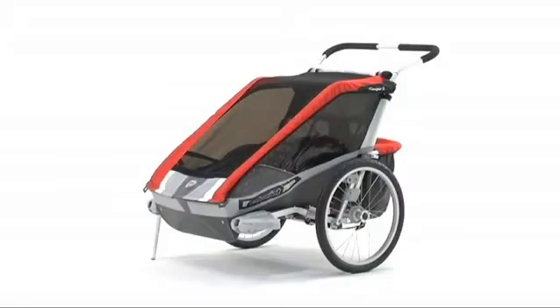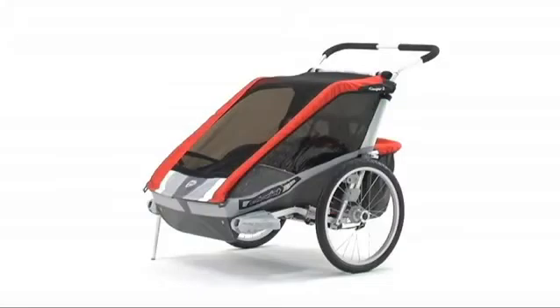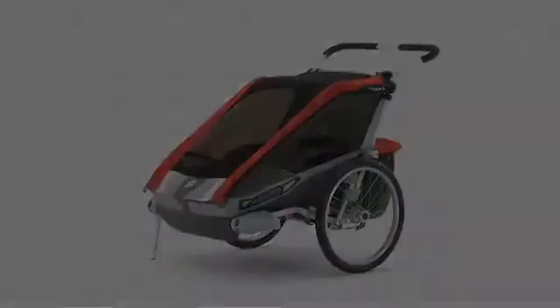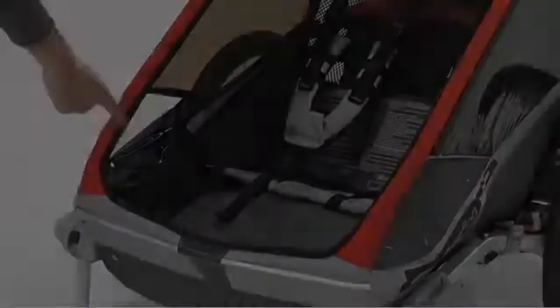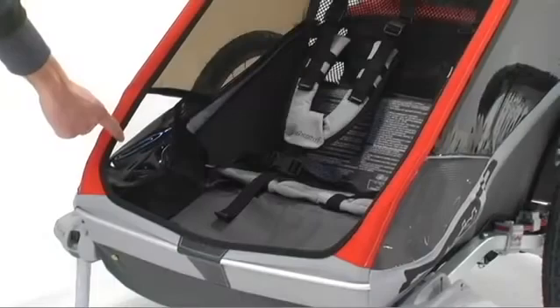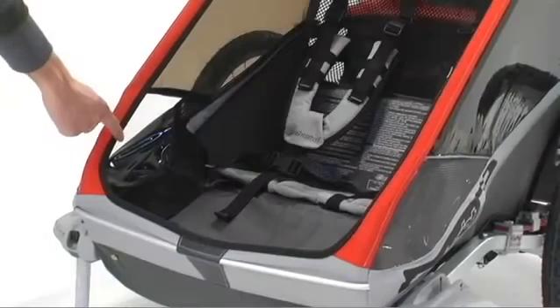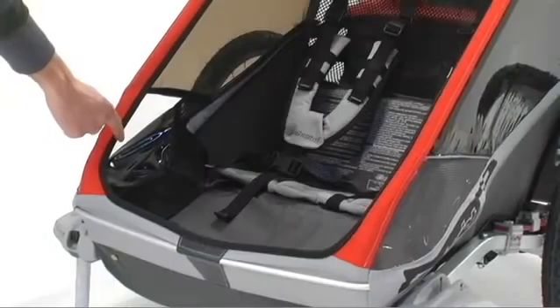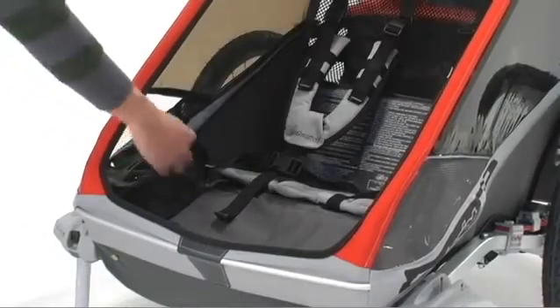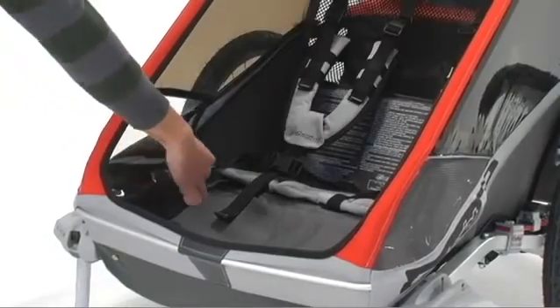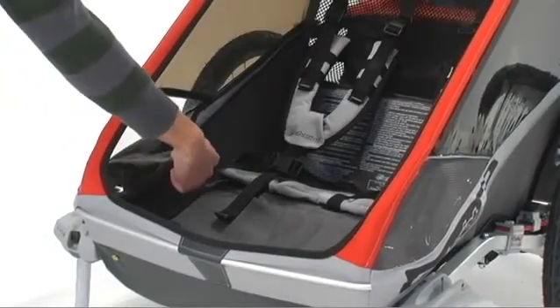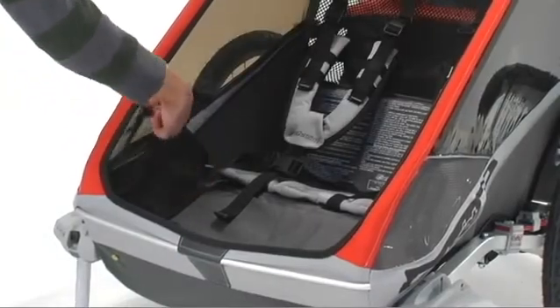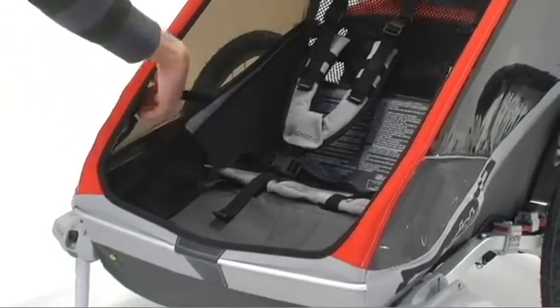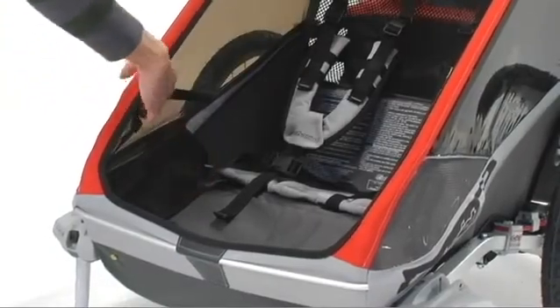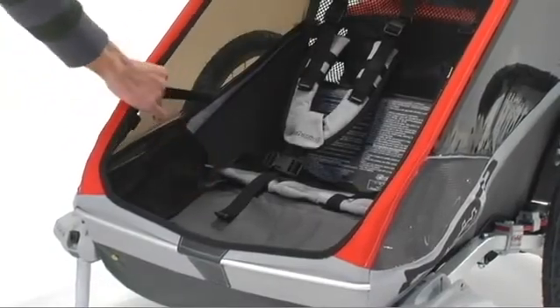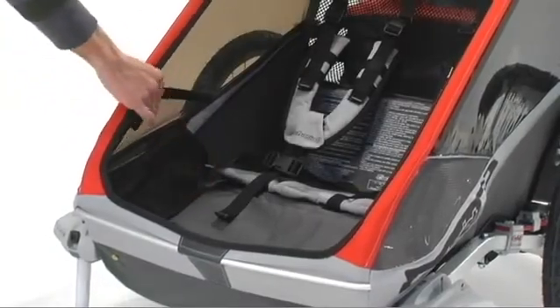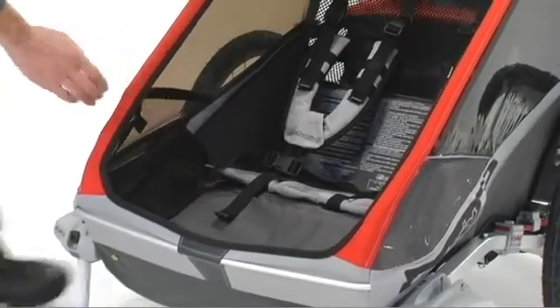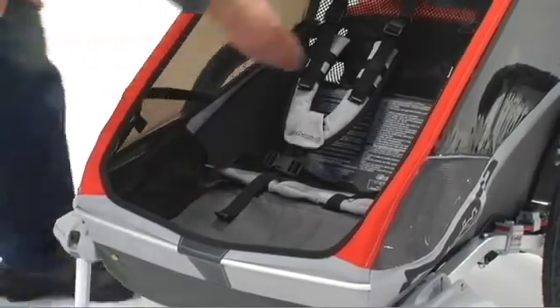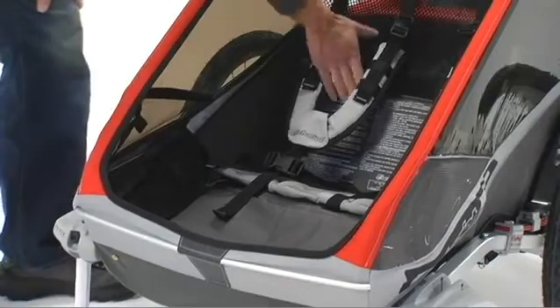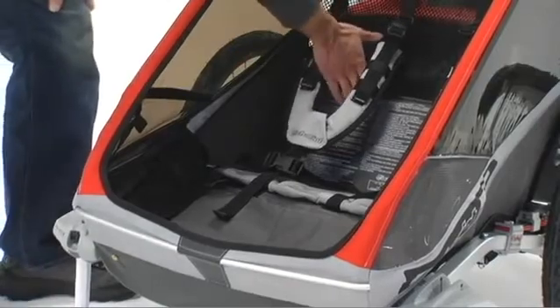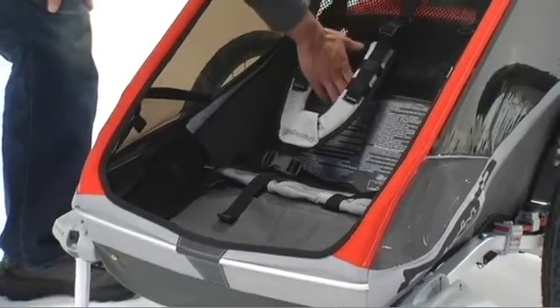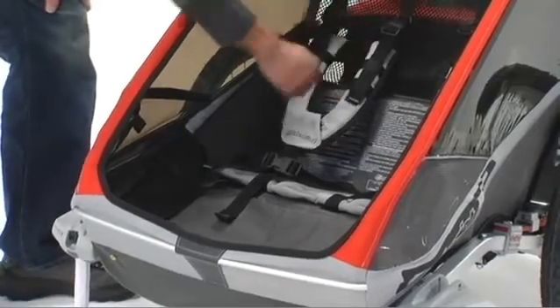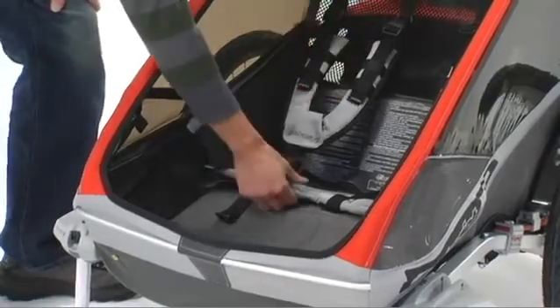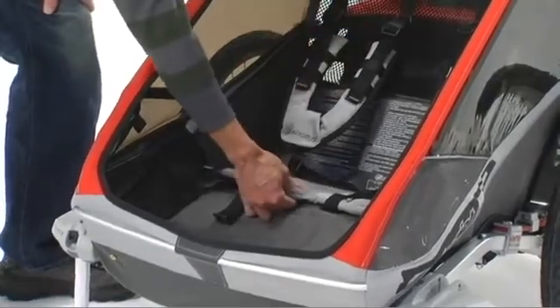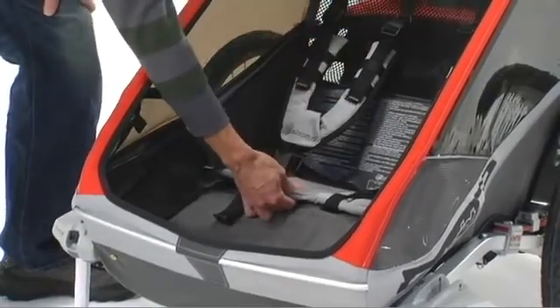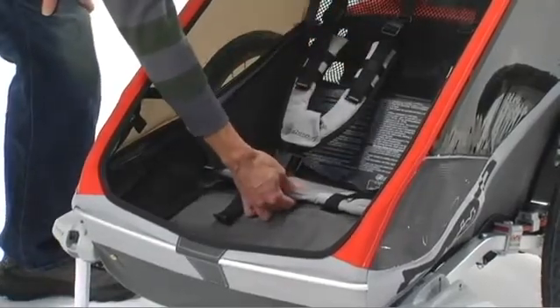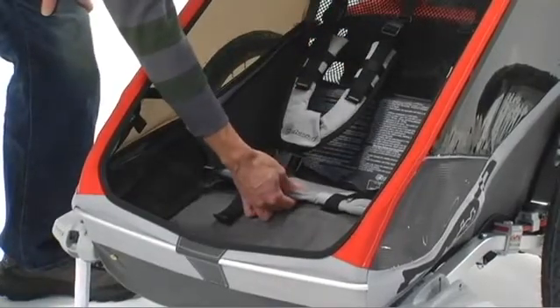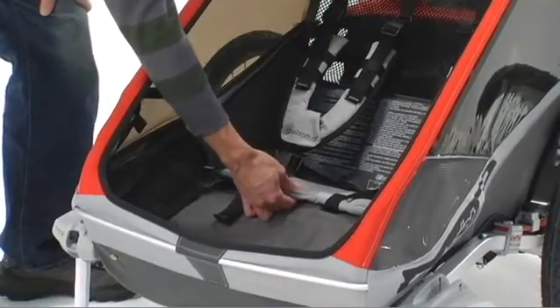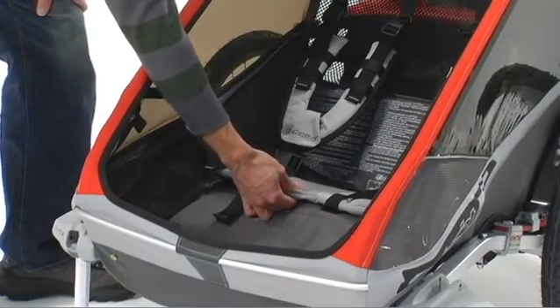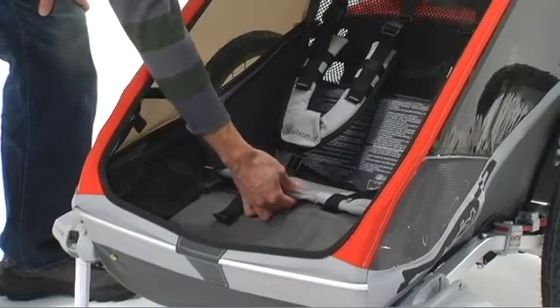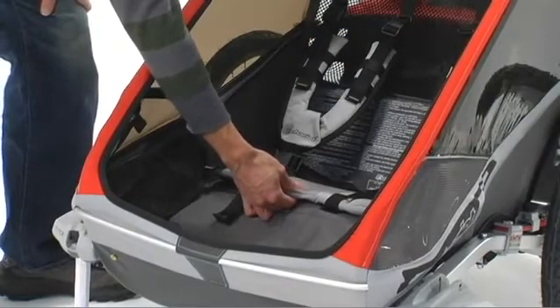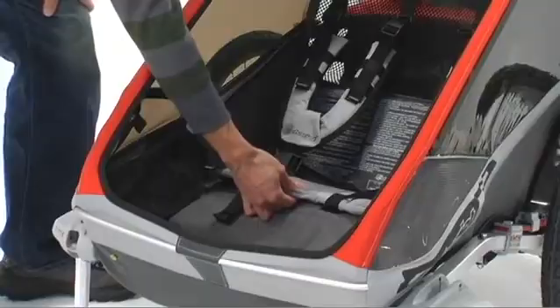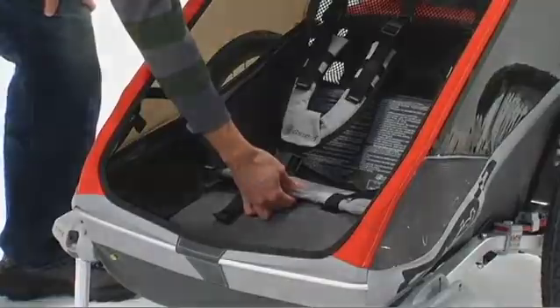It features closable side air vents for improved air flow. It has a padded seat back as well as a removable and hand washable padded seat bottom. It also has a sun shade for sun protection.